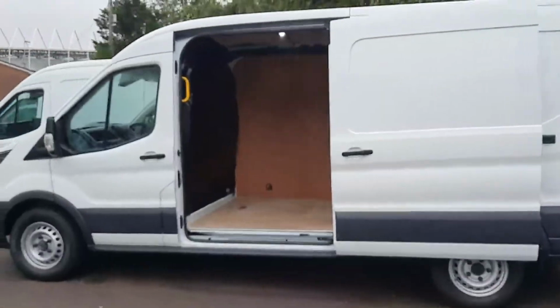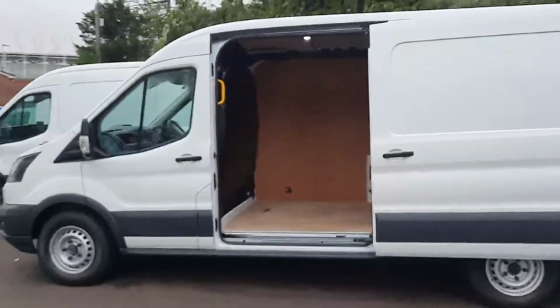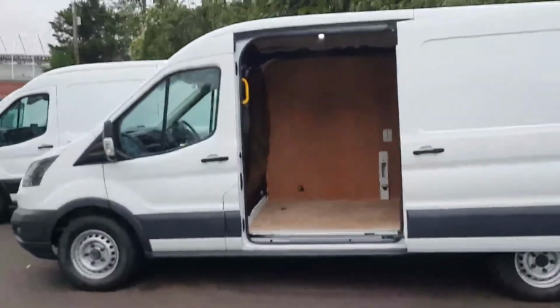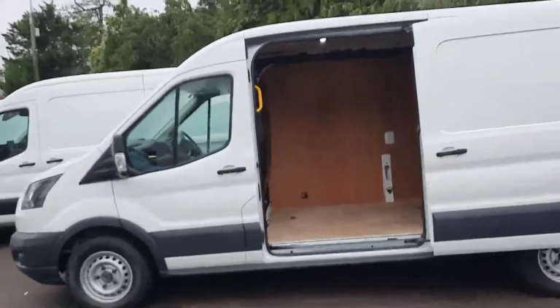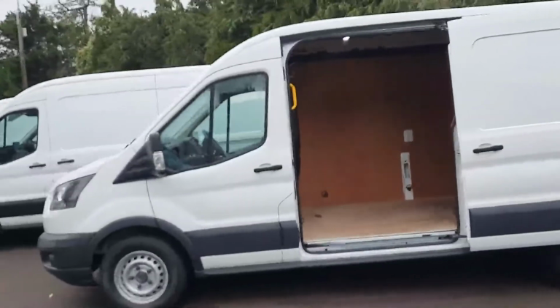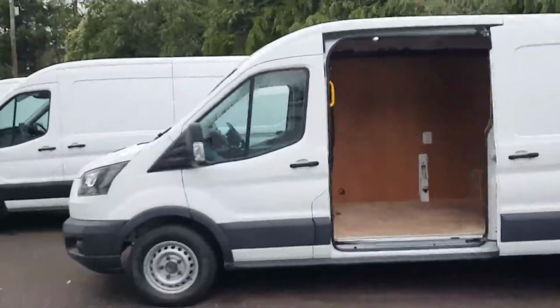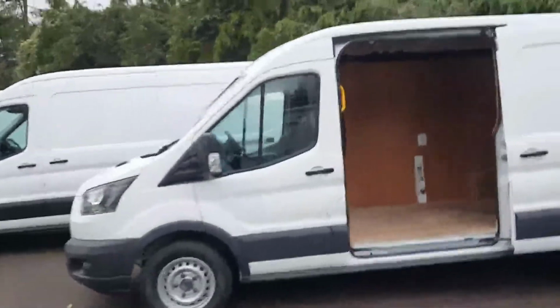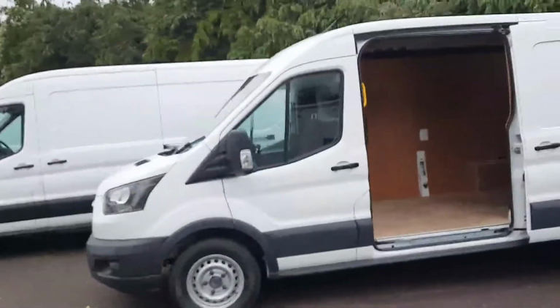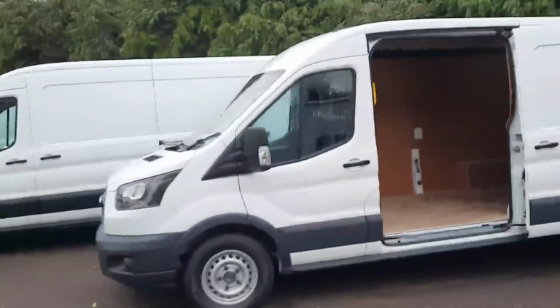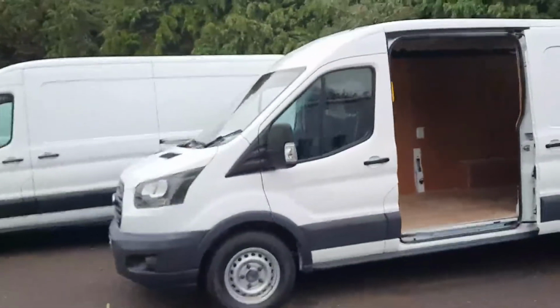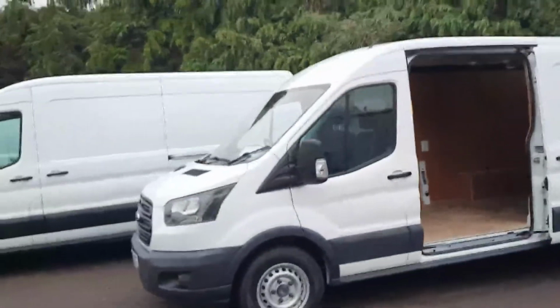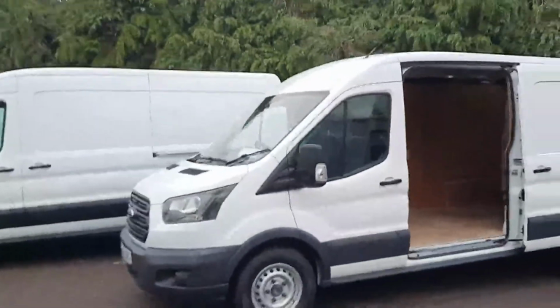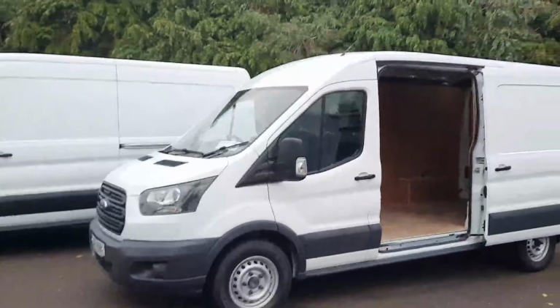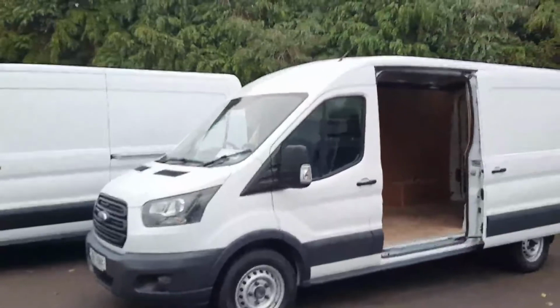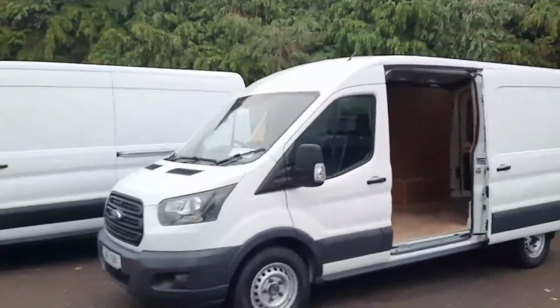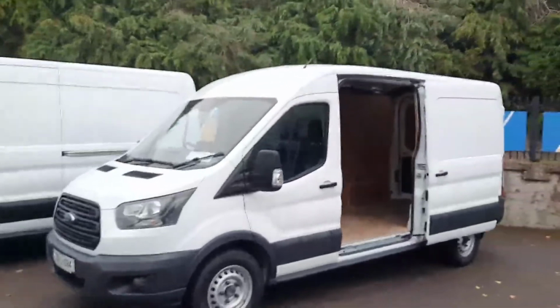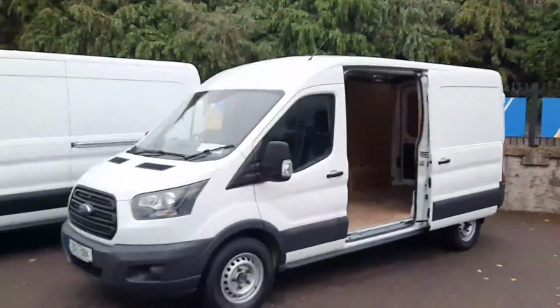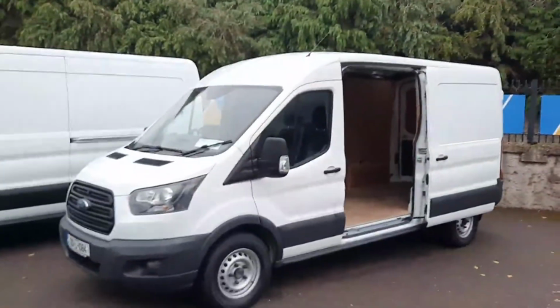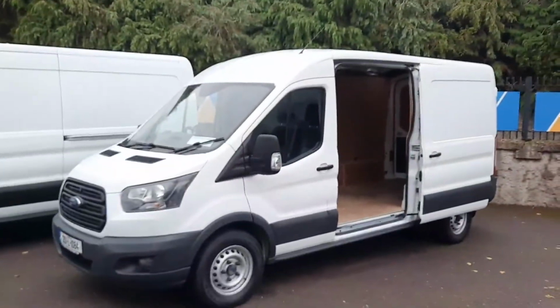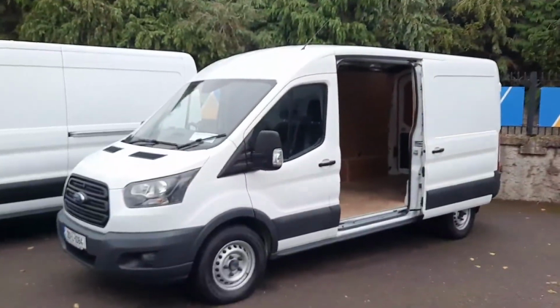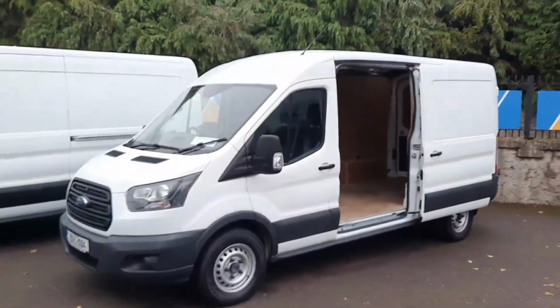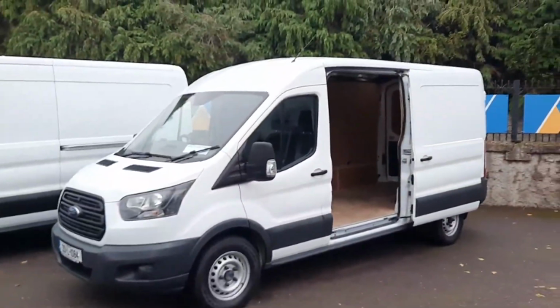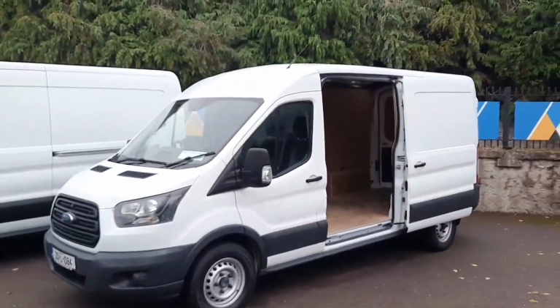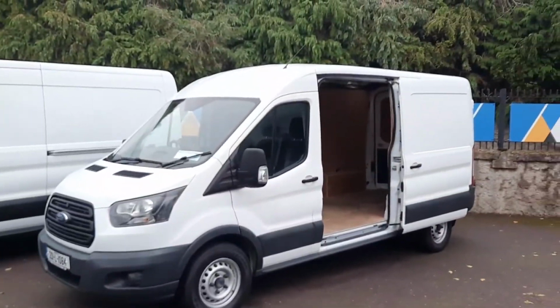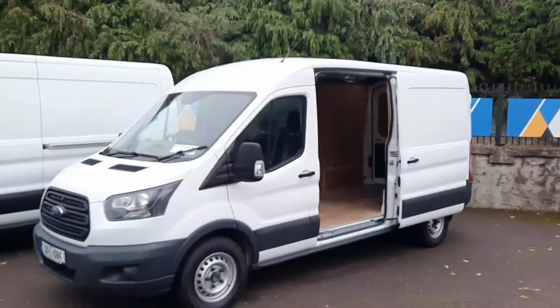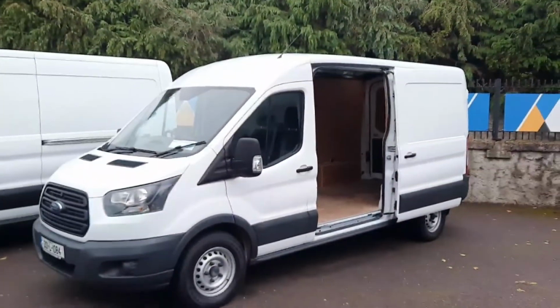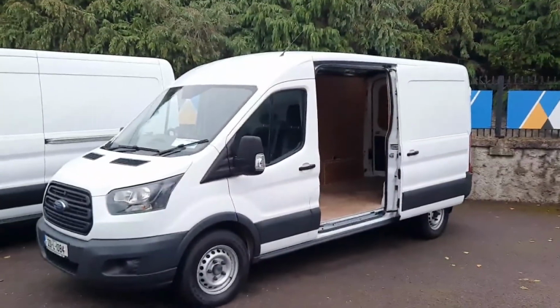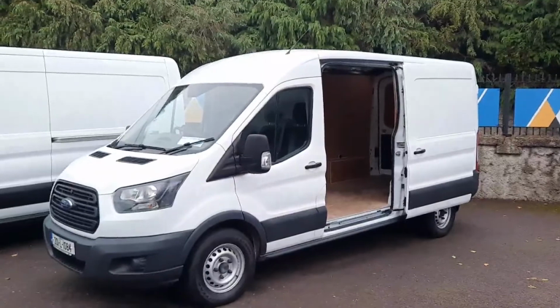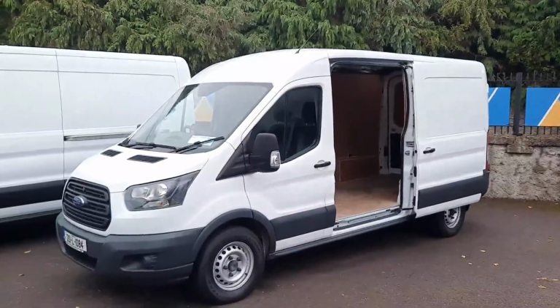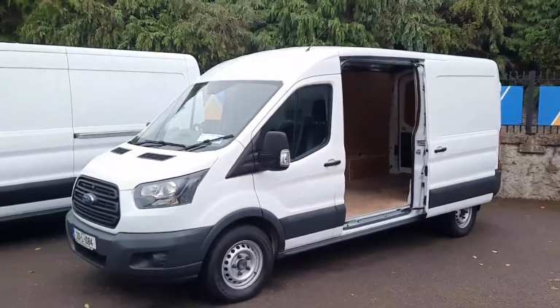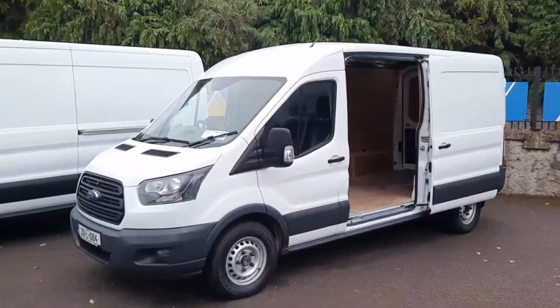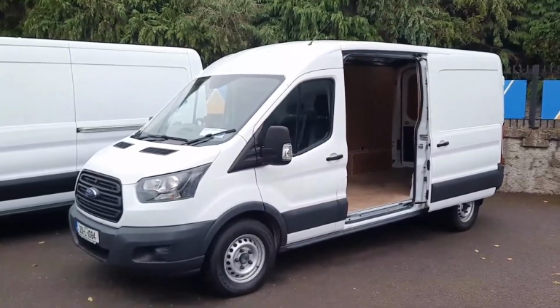If you'd like to learn more about this van, call us on 021 429 0600 or visit us at www.joeduffy.ie. Thank you very much for viewing.